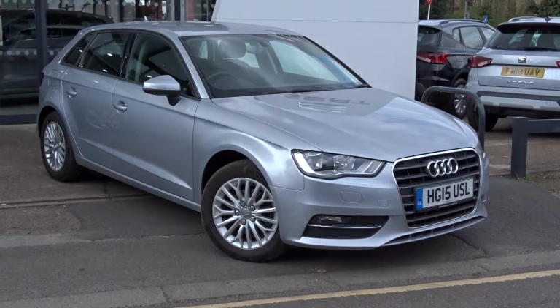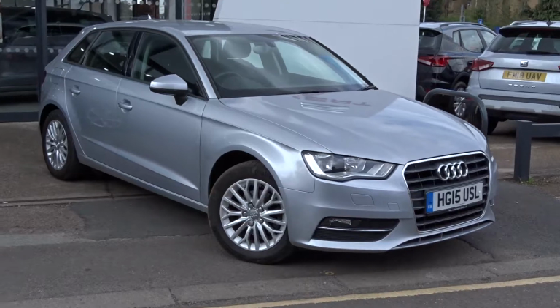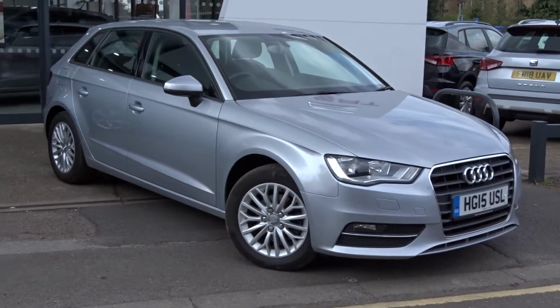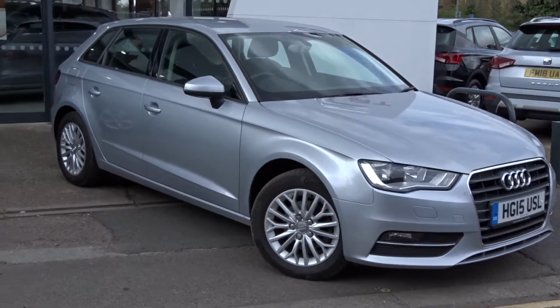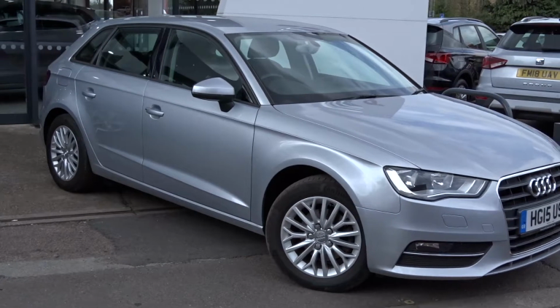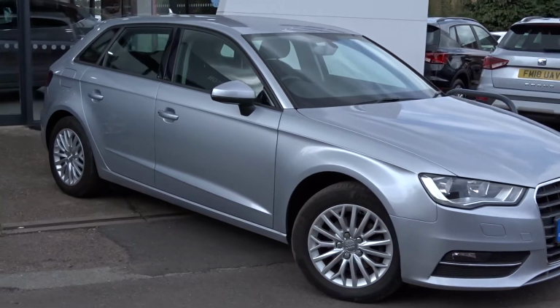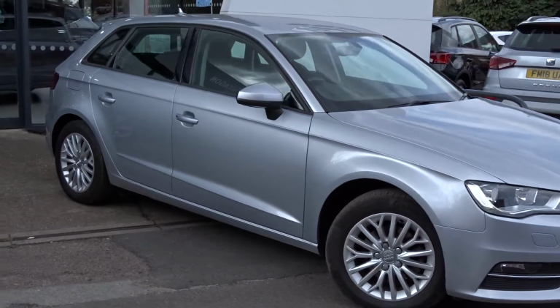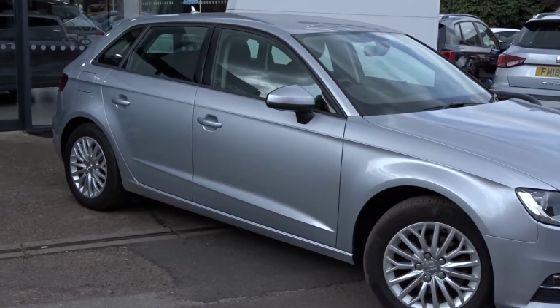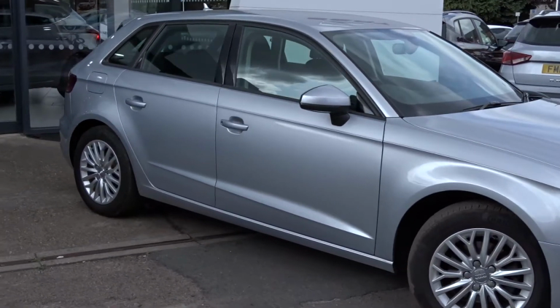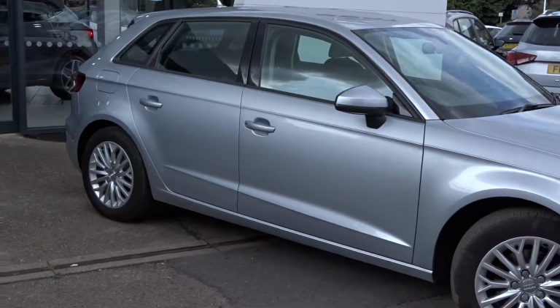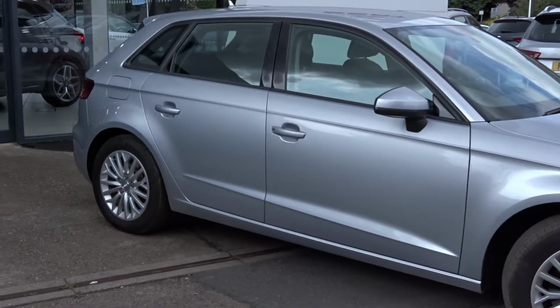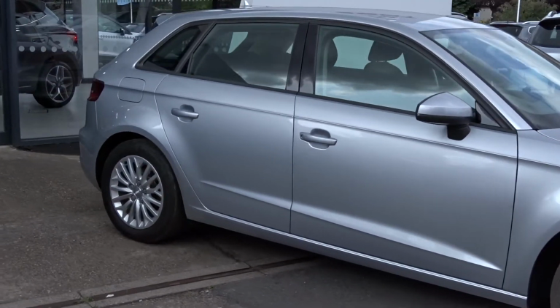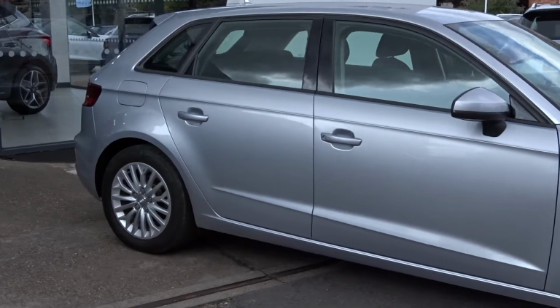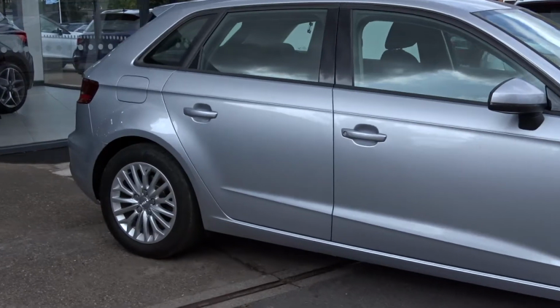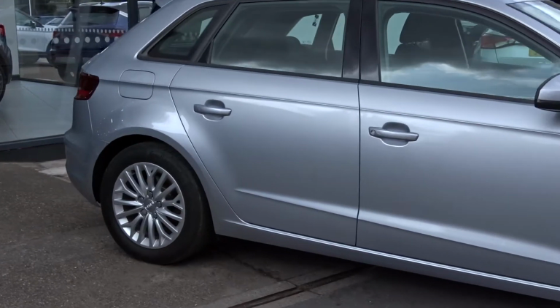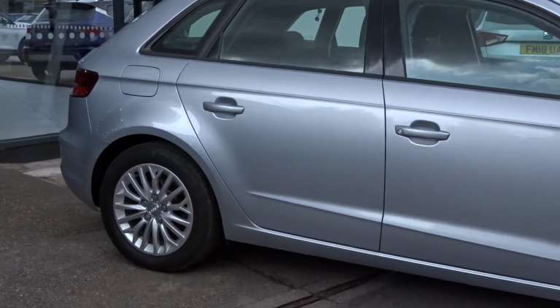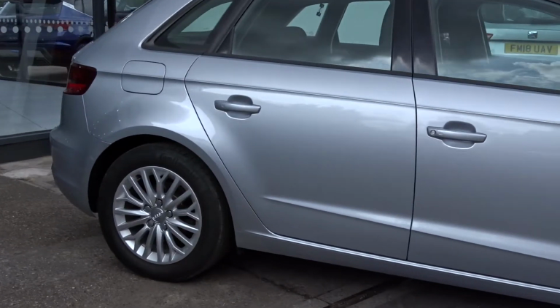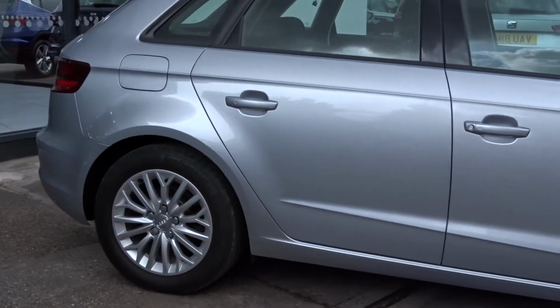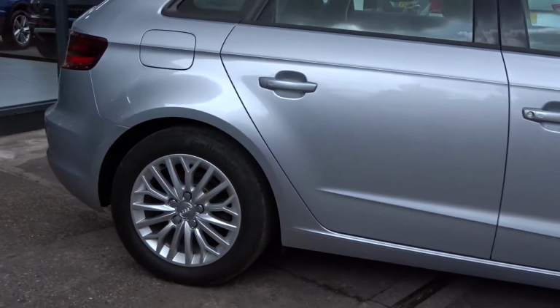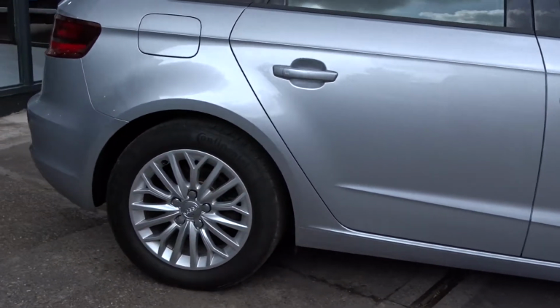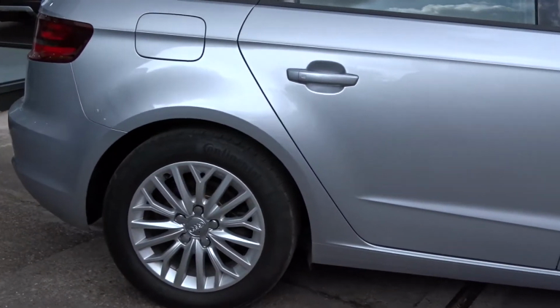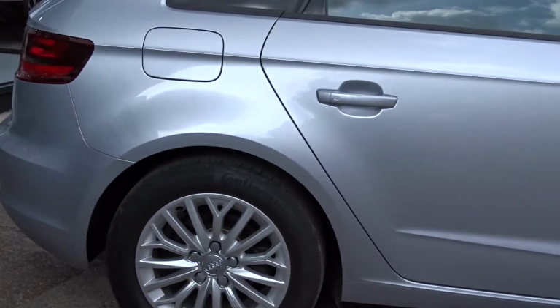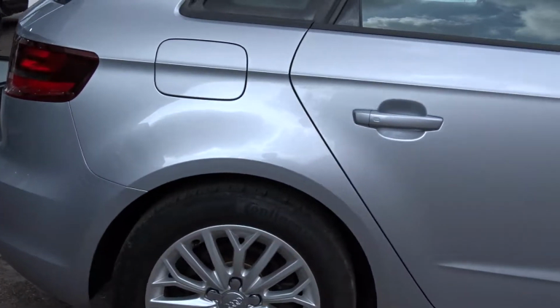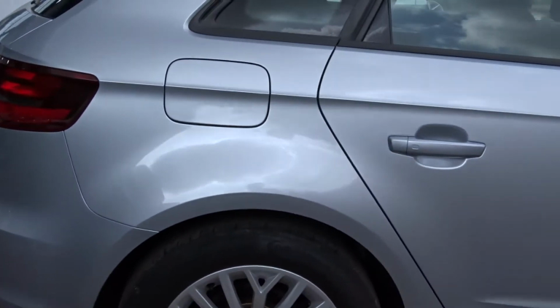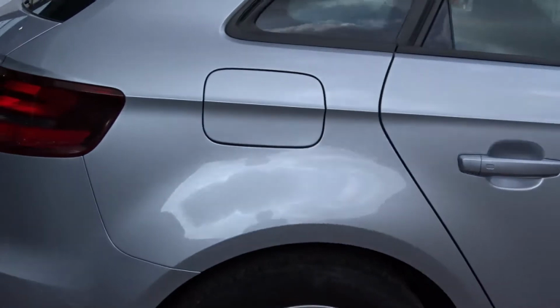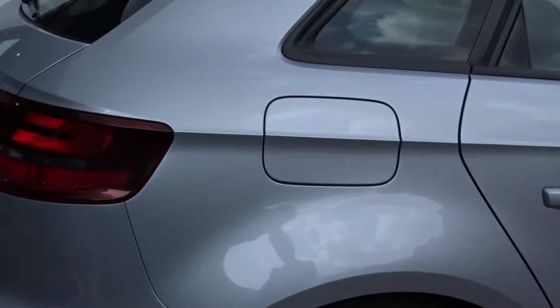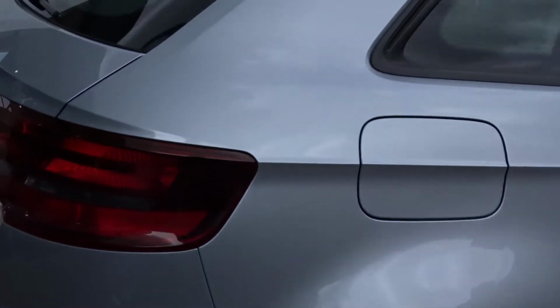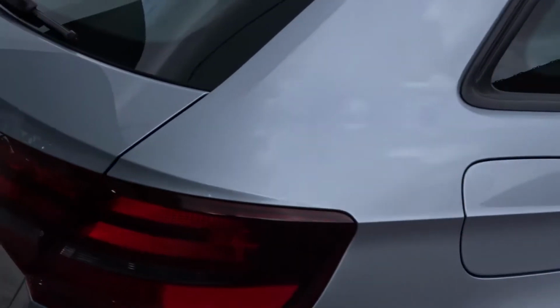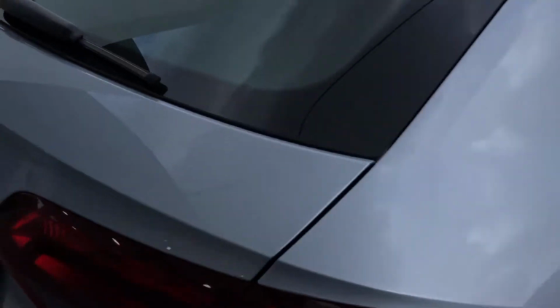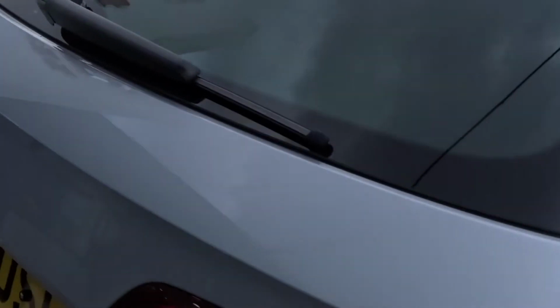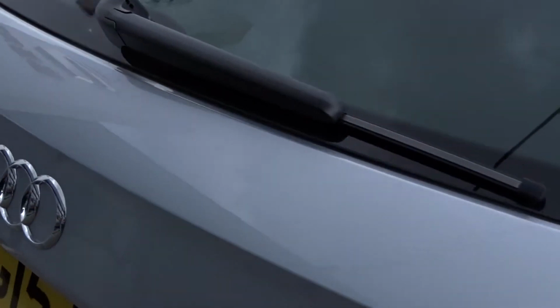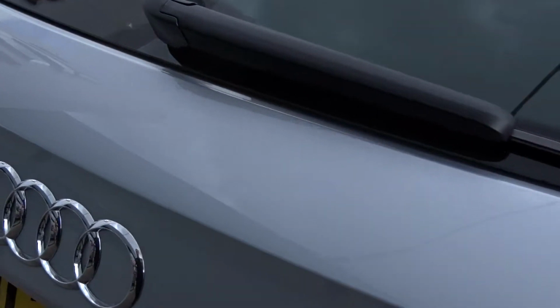Here tonight, Pentagon has got us a really nice example of the Audi A3 SE Technic, powered by a 2.0-litre diesel engine. This 5-door hatchback comes with alloy wheels, rear parking sensors, and plenty more which I'll go through in more detail as we go around the vehicle.